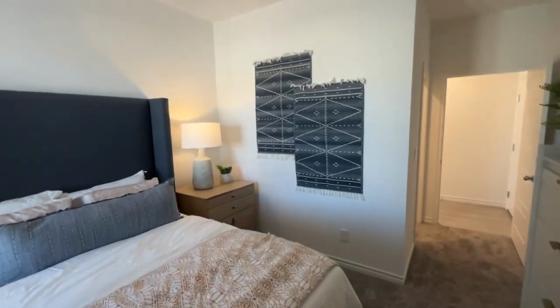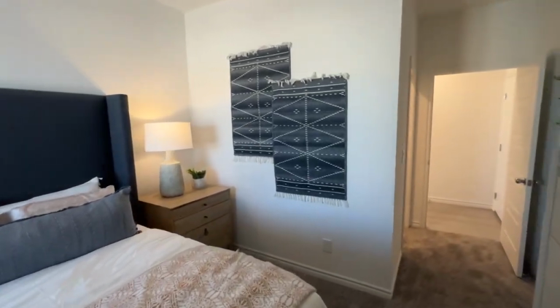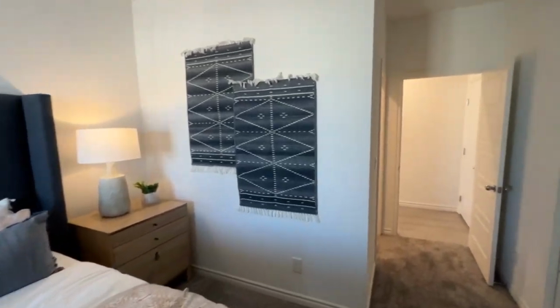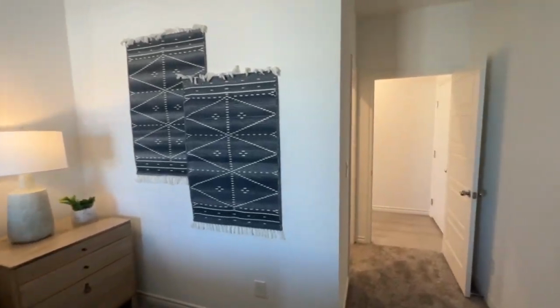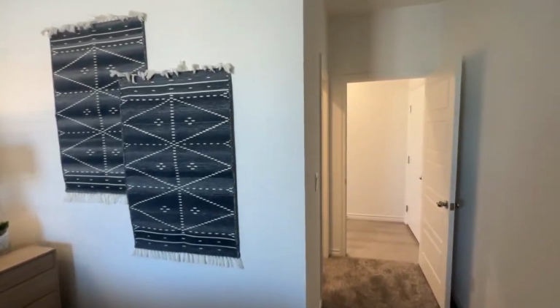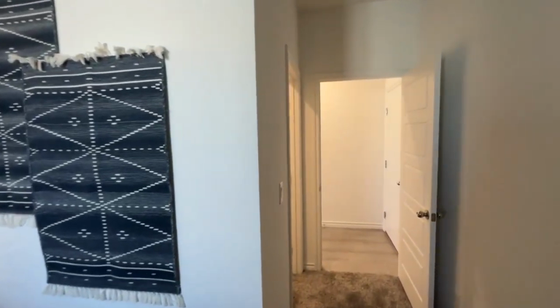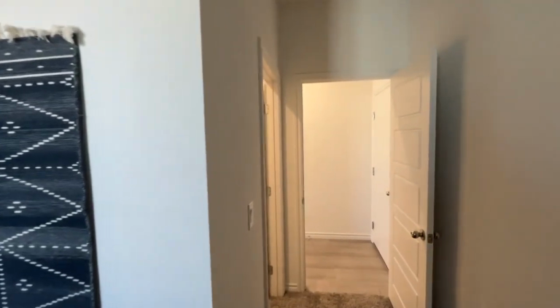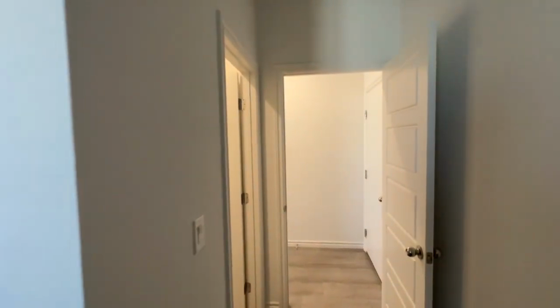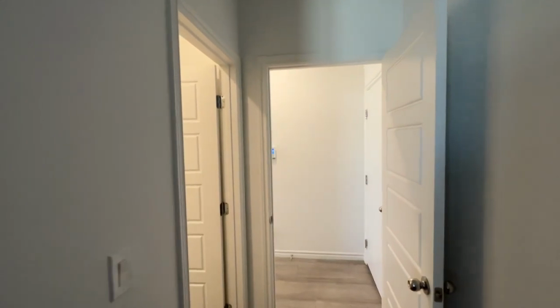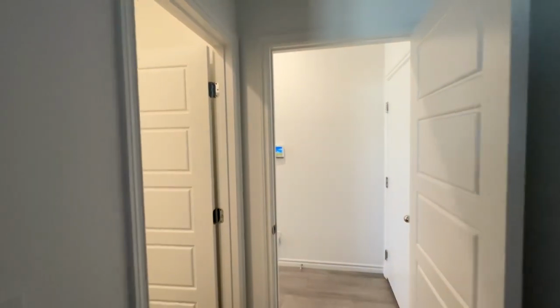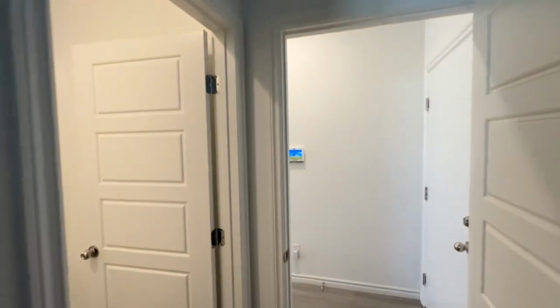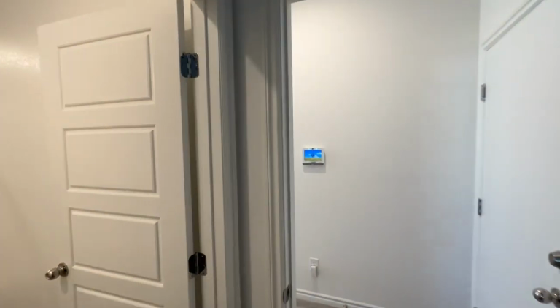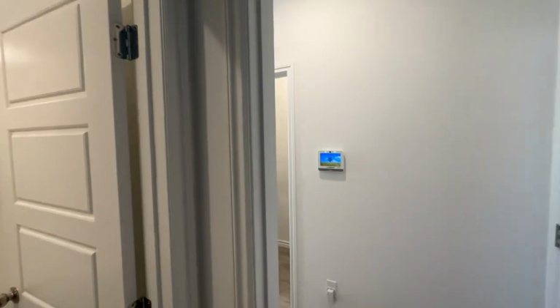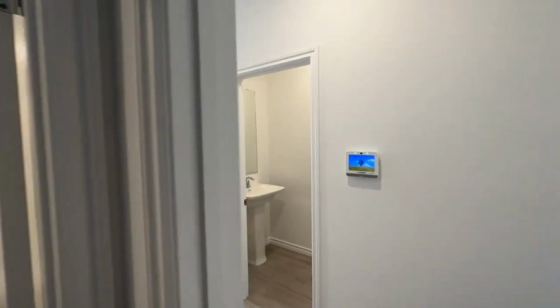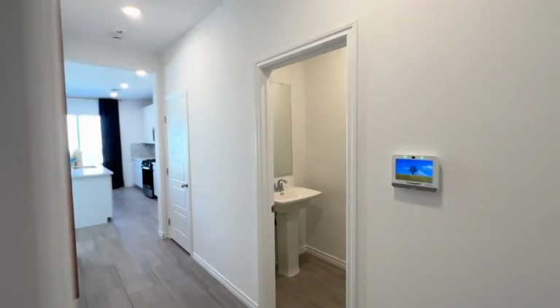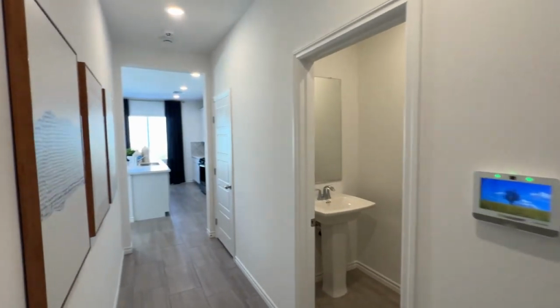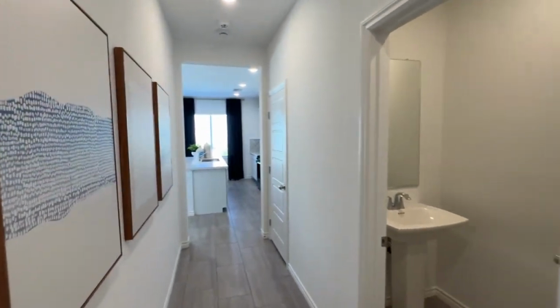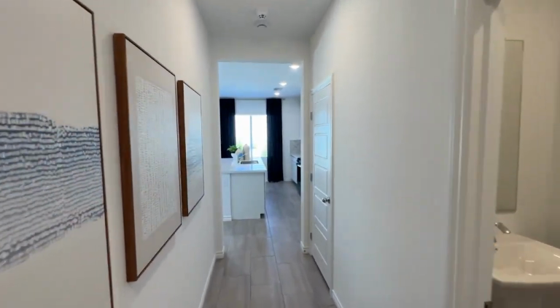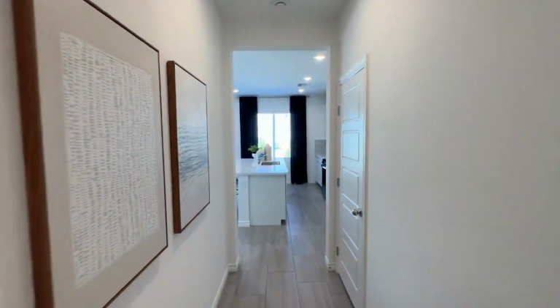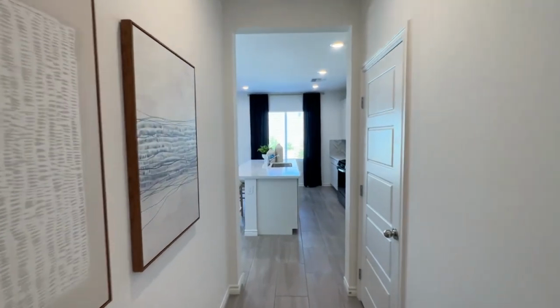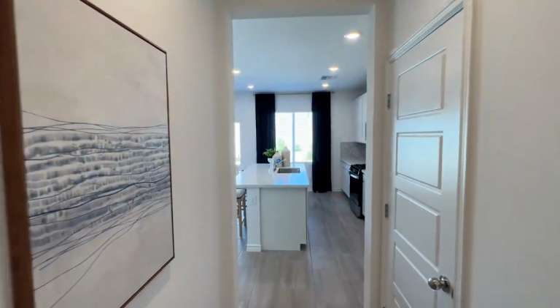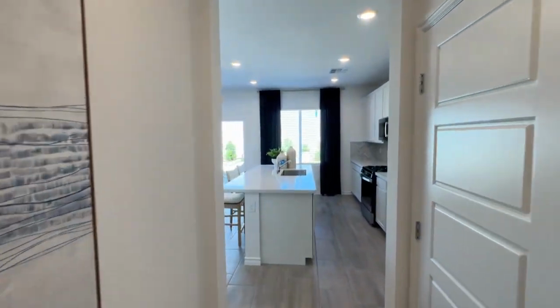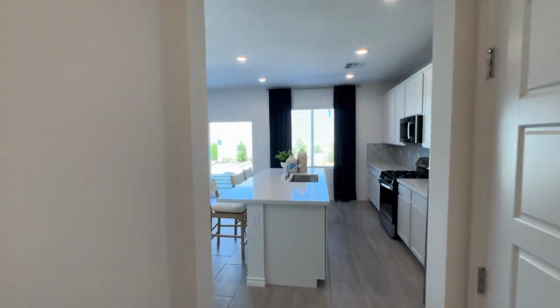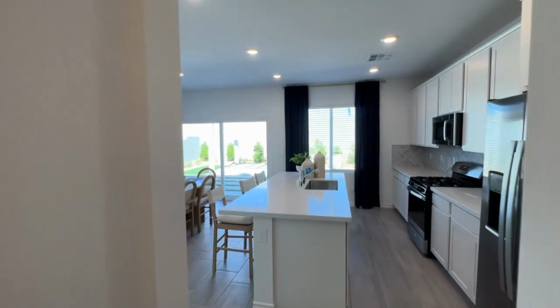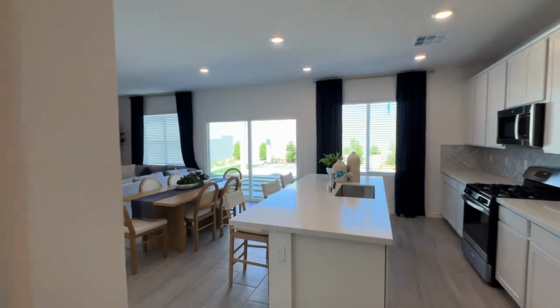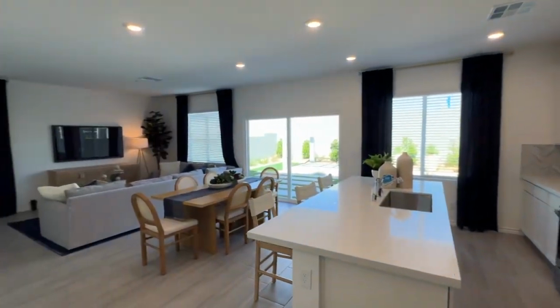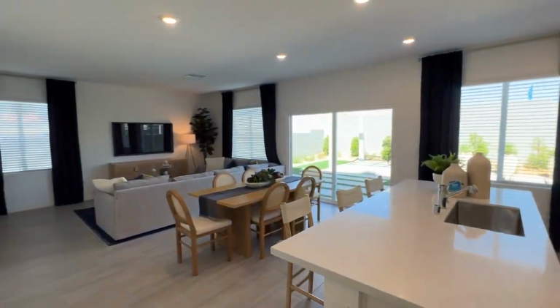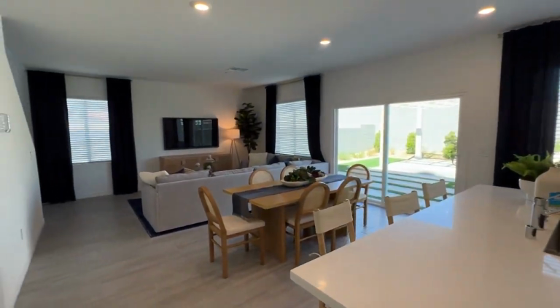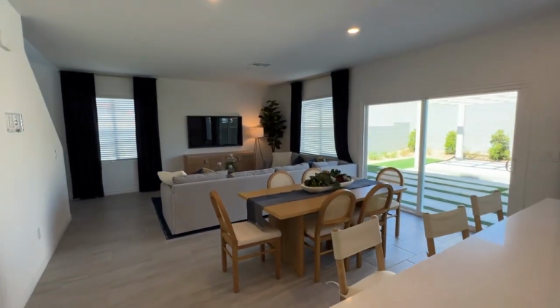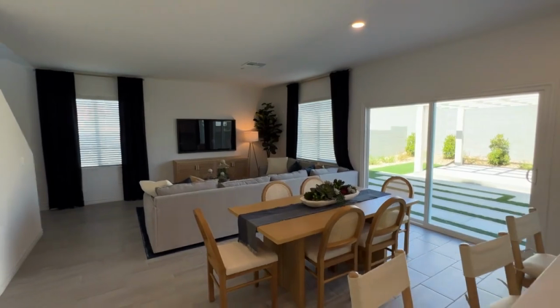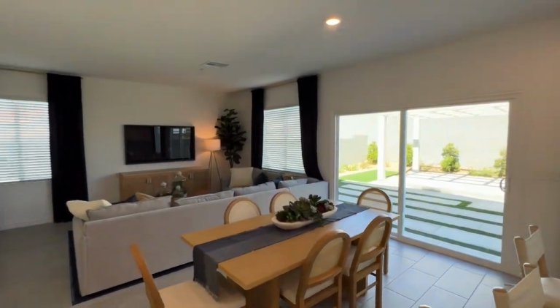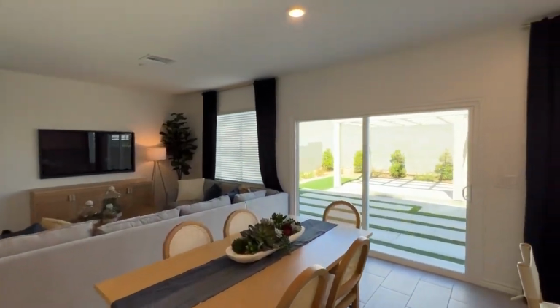Maybe you have your in-laws living with you, or maybe you have an older kid that needs their own space — they're in college and they kind of want their own space. Even your teenagers who just kind of need that separation from mom and dad for a little bit.